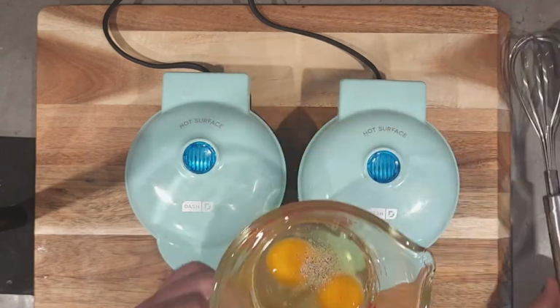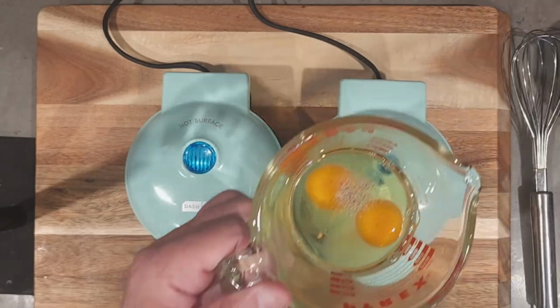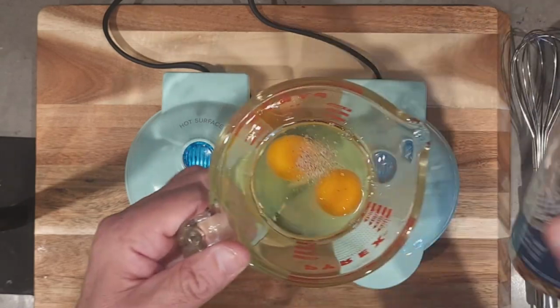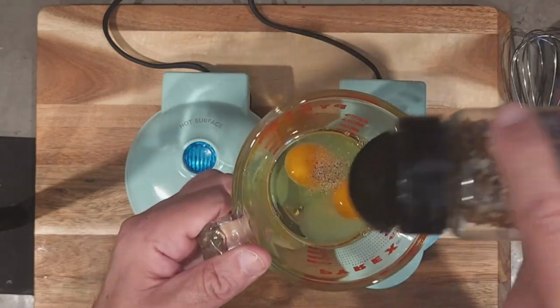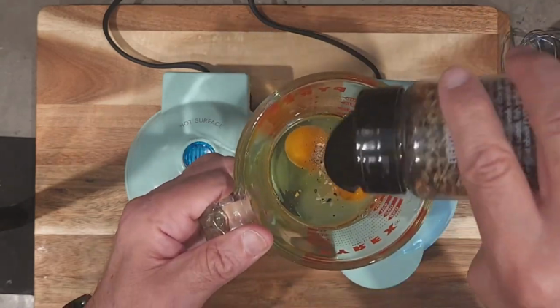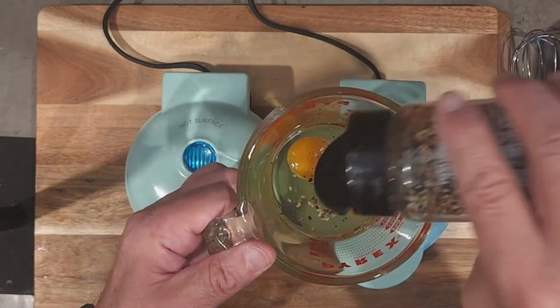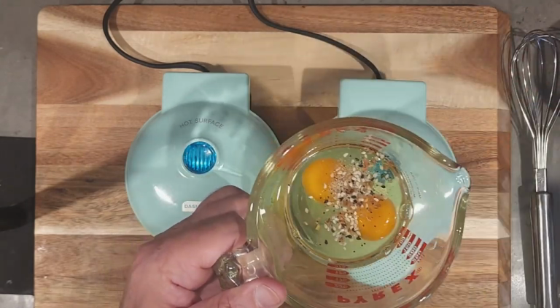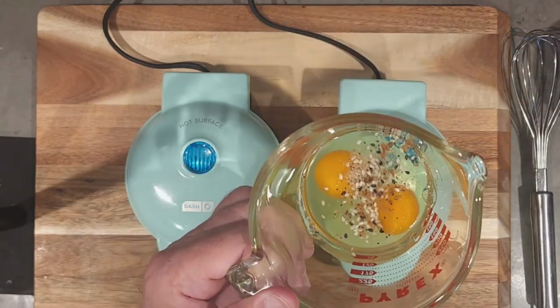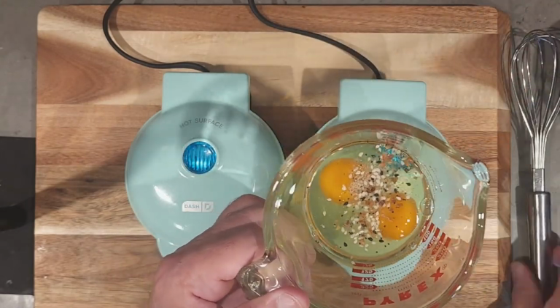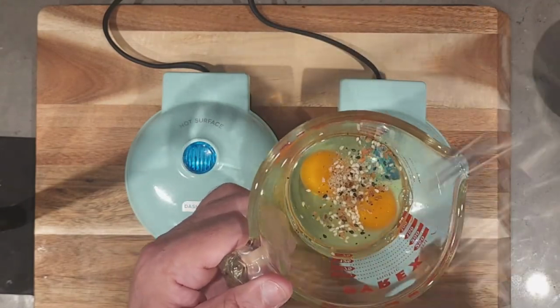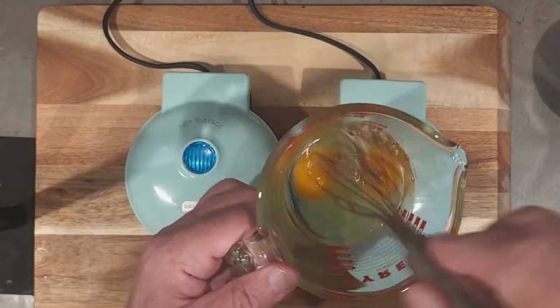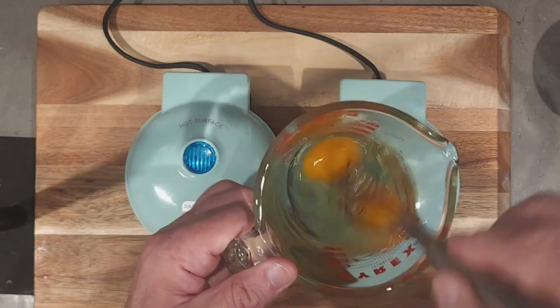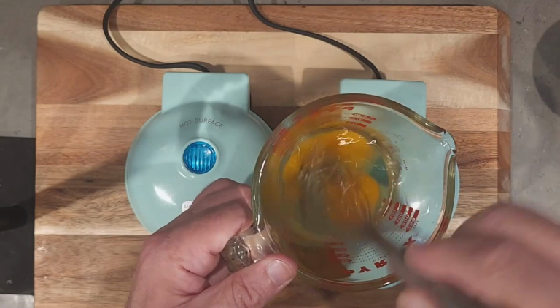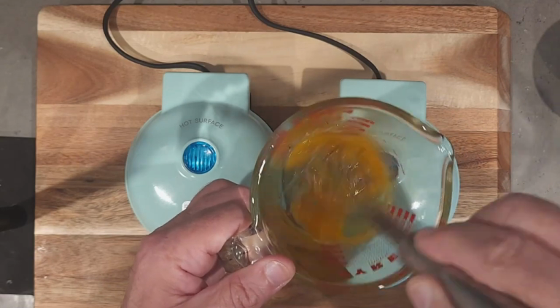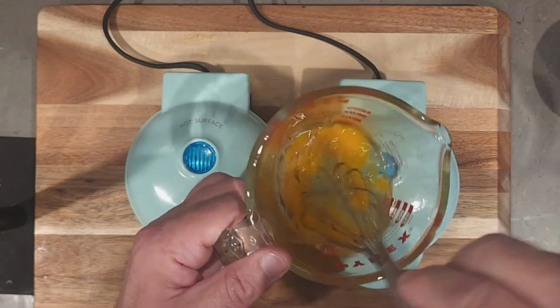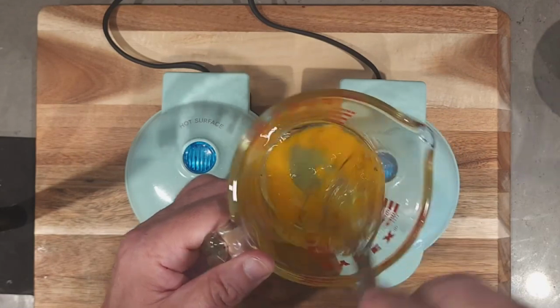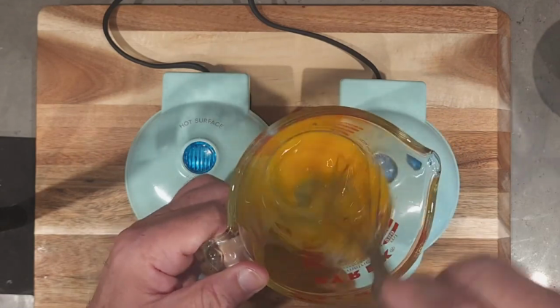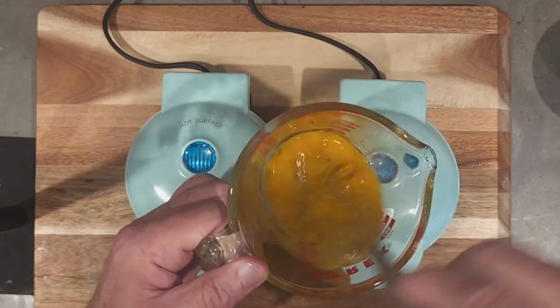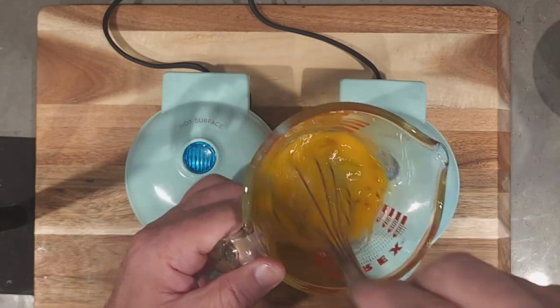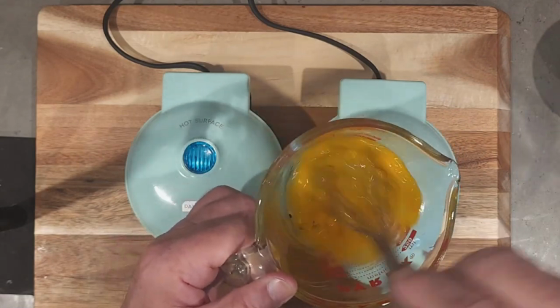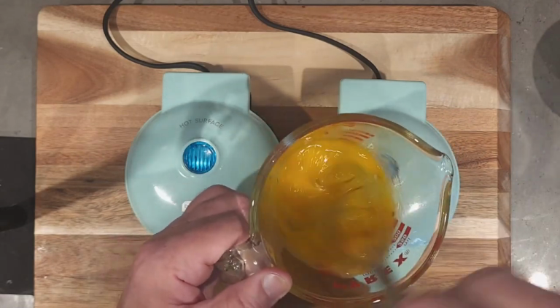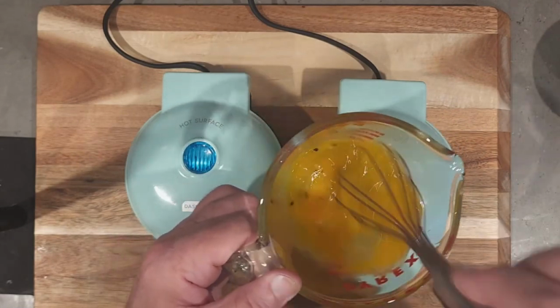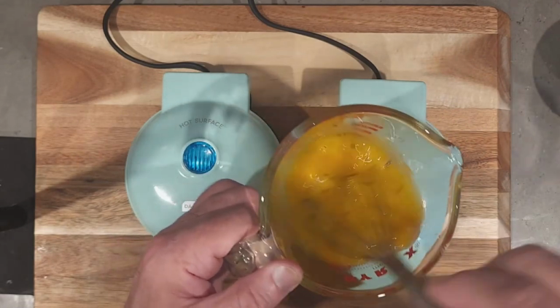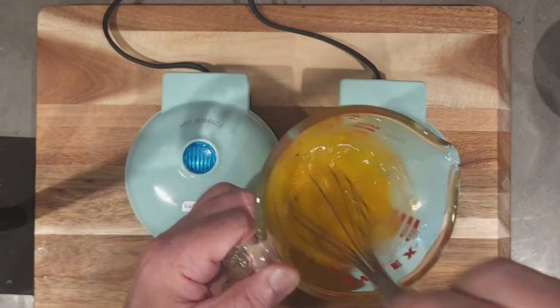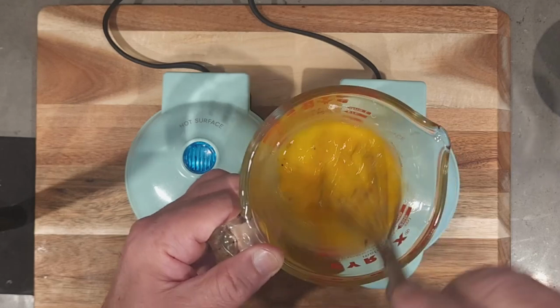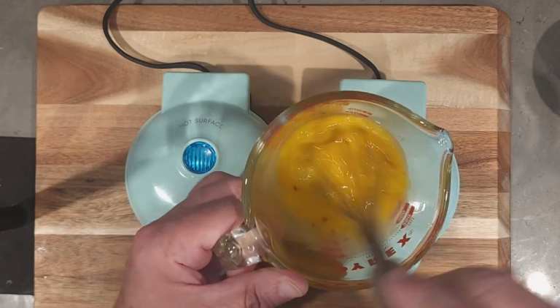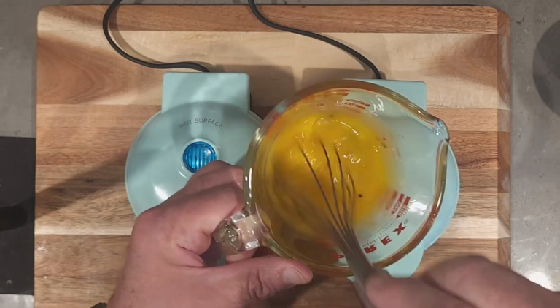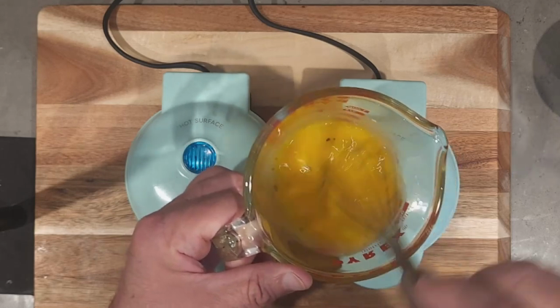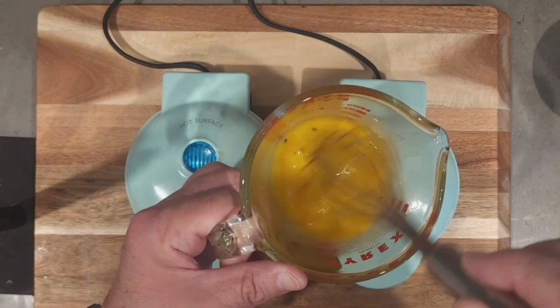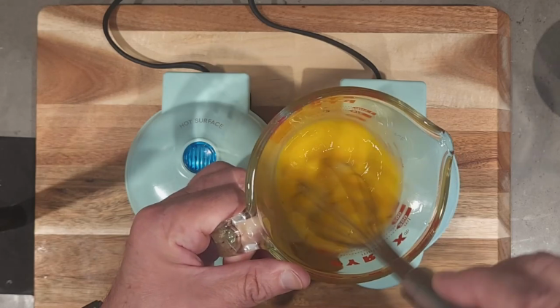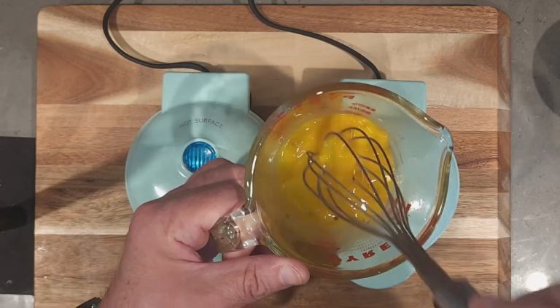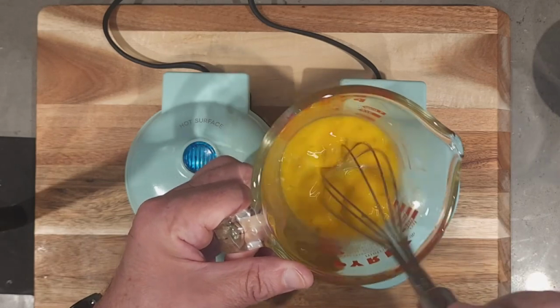I ended up finding a little shell in there and I took that out after I realized it was in there after I whisked it. I was just mixing it all up with the whisk — pretty much that simple.